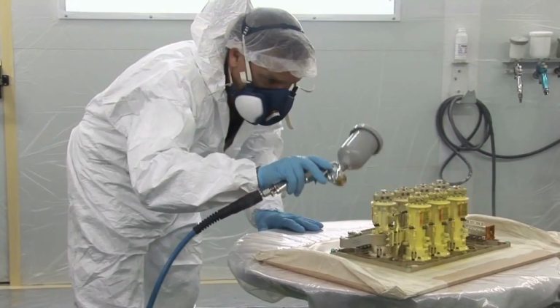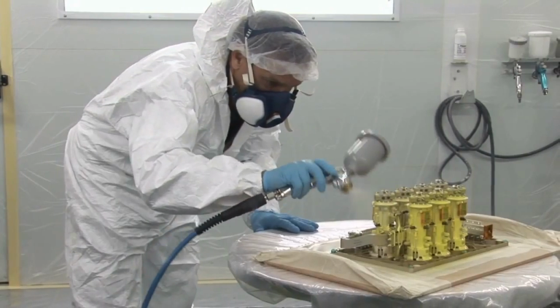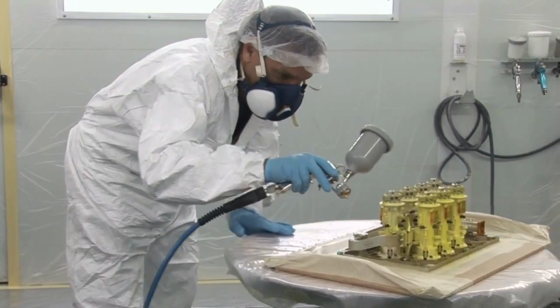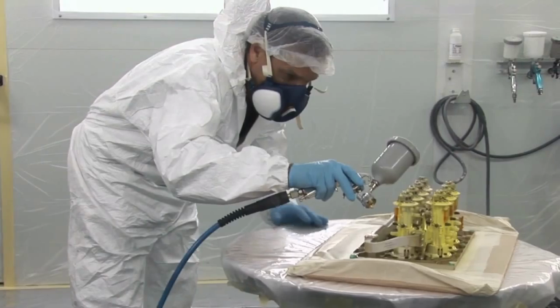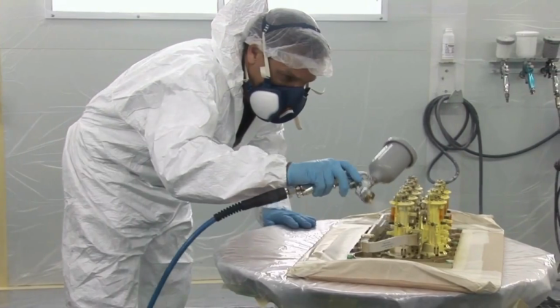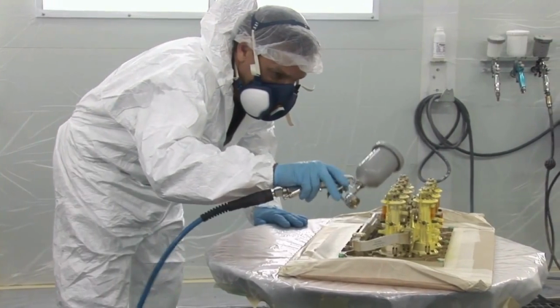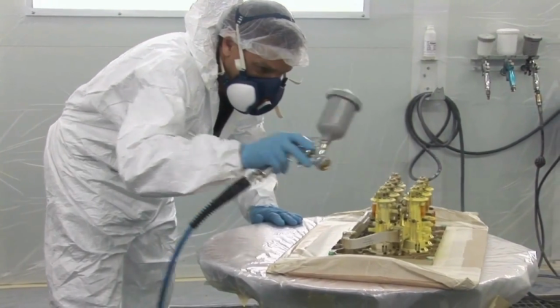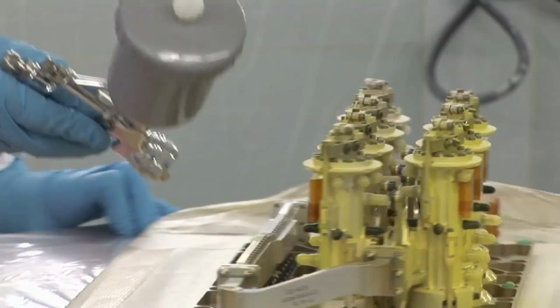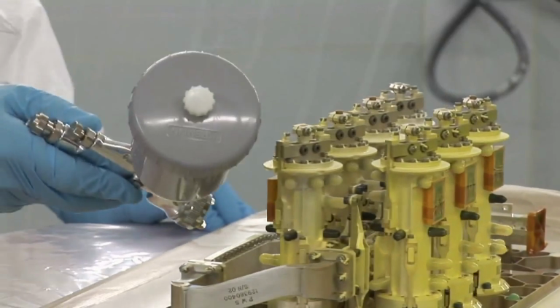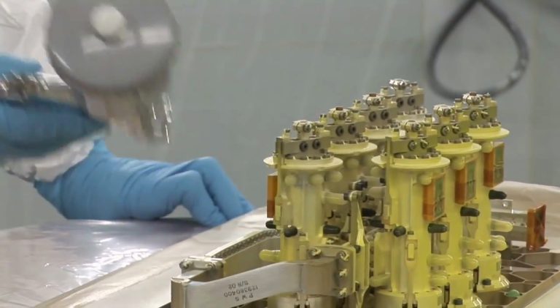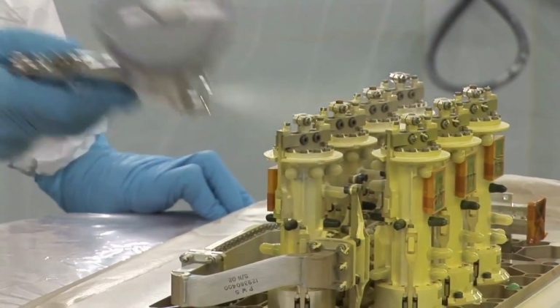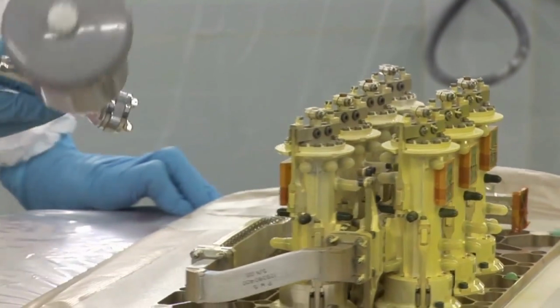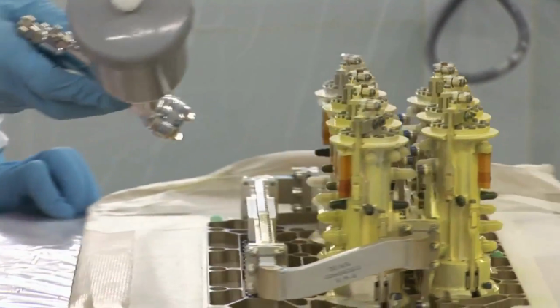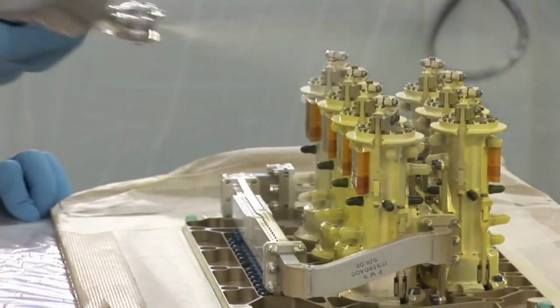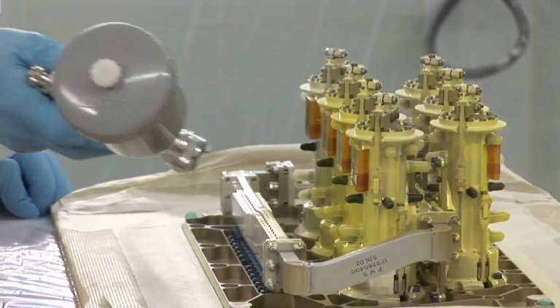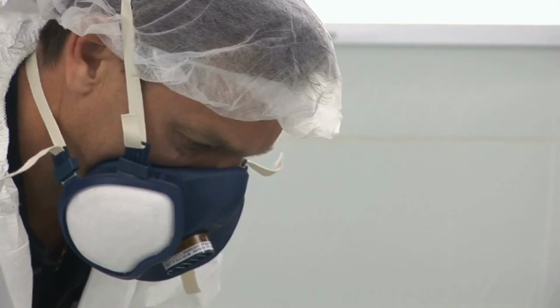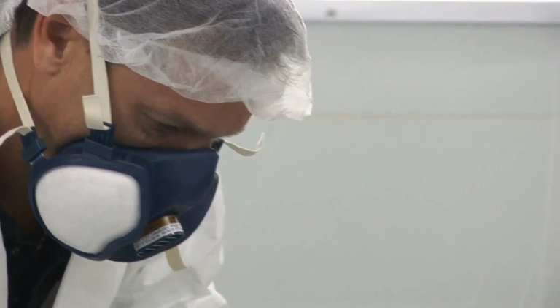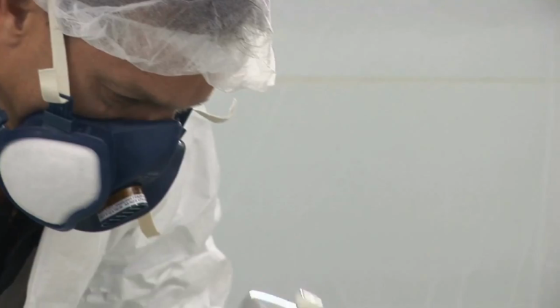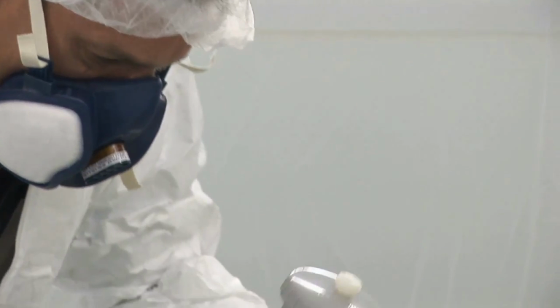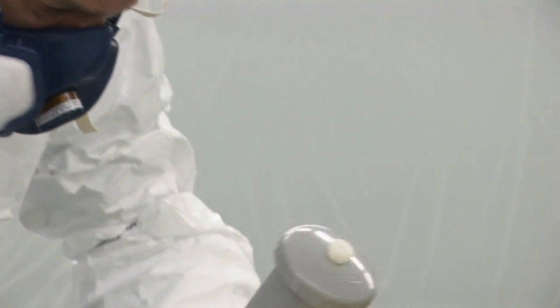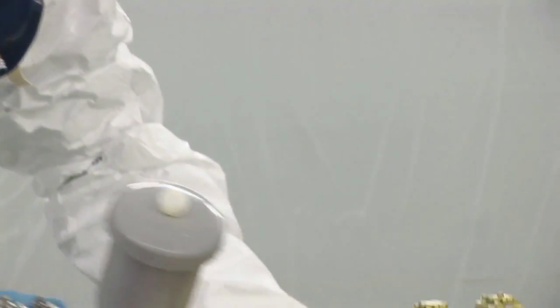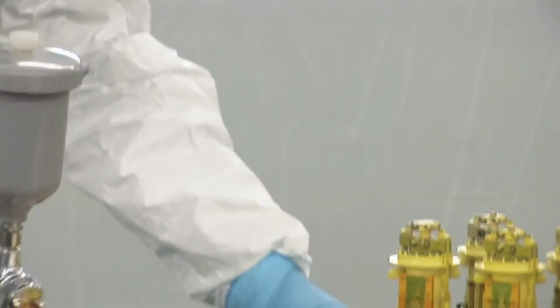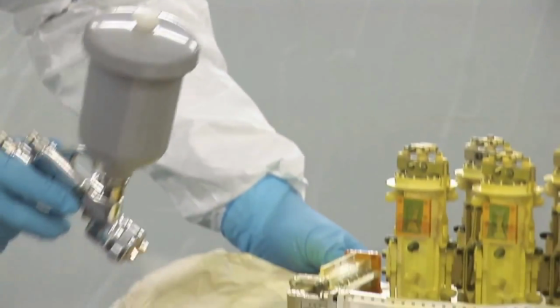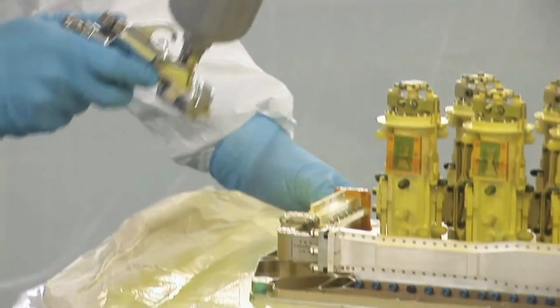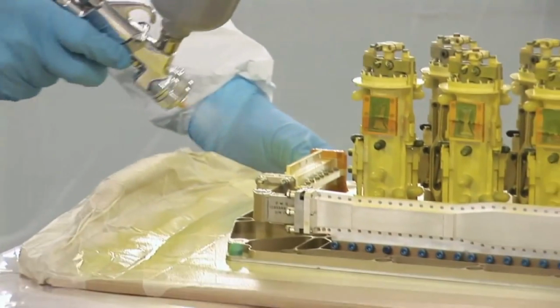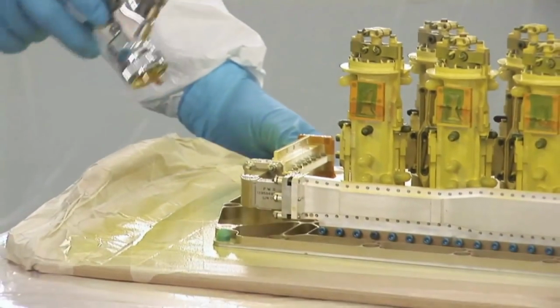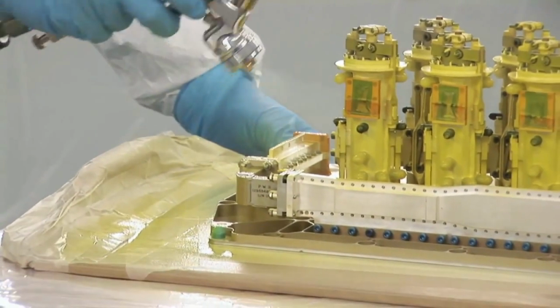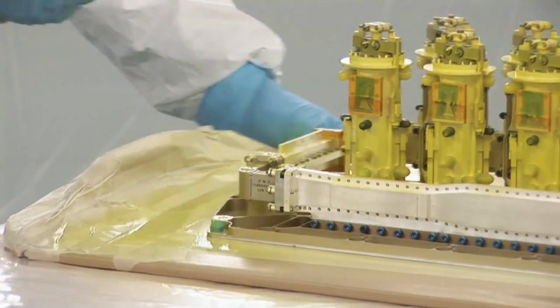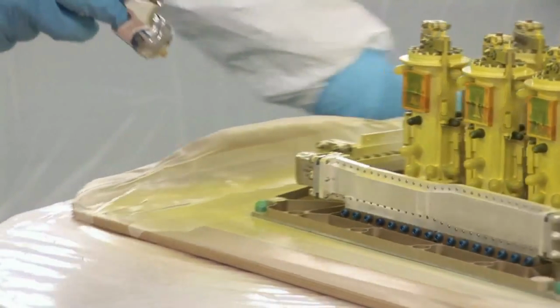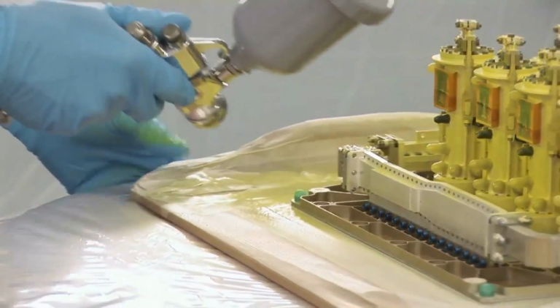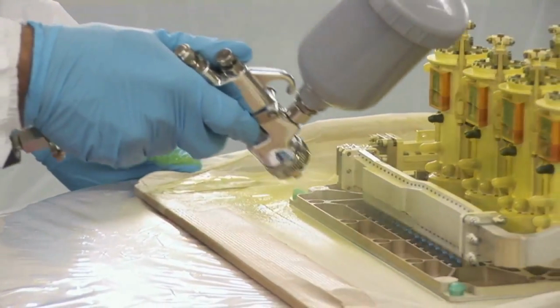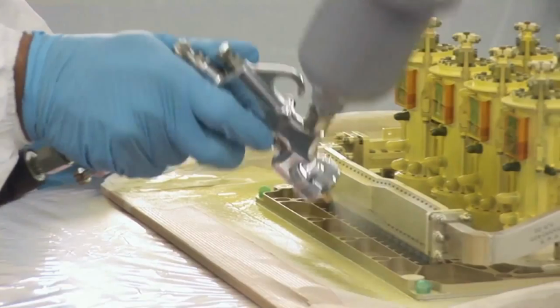Due to the dew point, wait for a minimum of 1 hour before the application process. The application of primers and coatings shall be done maximum 8 hours after this stage.